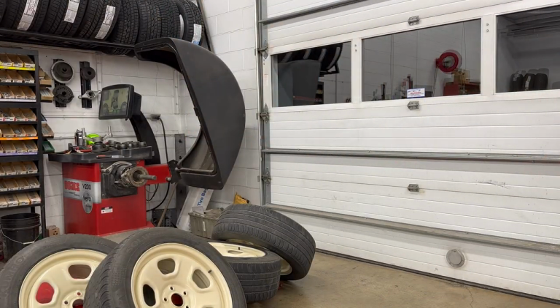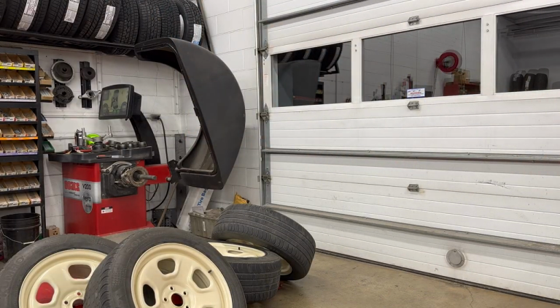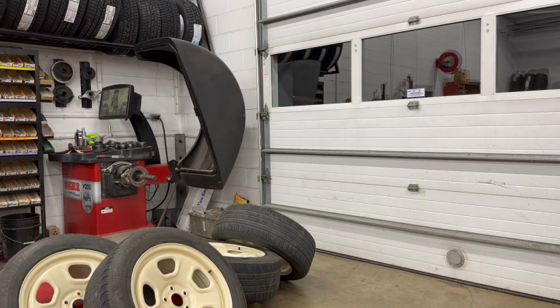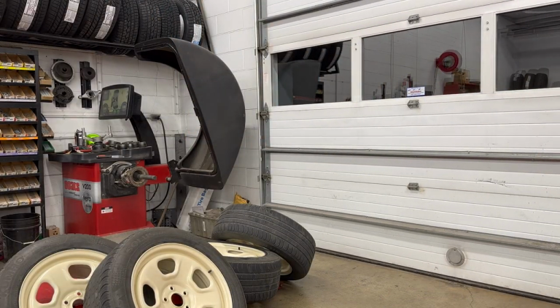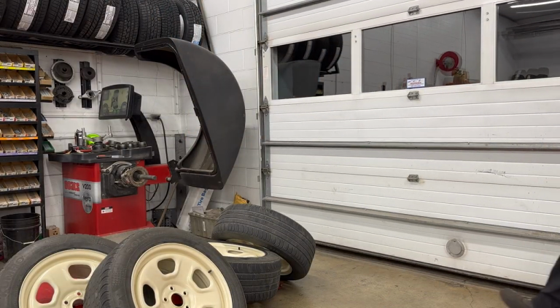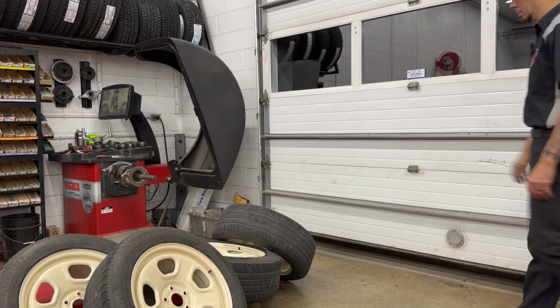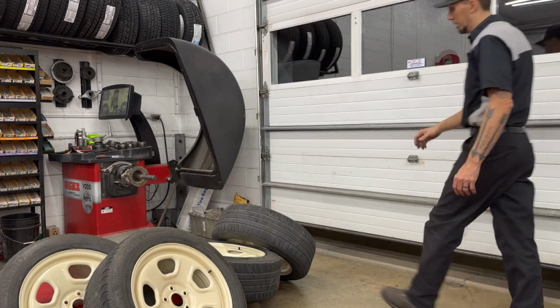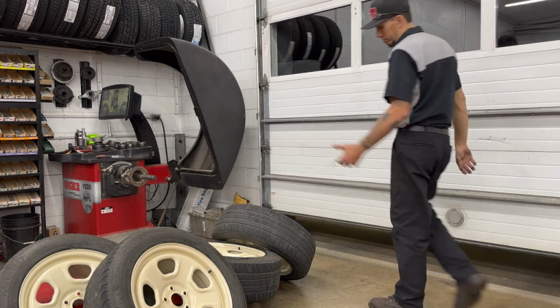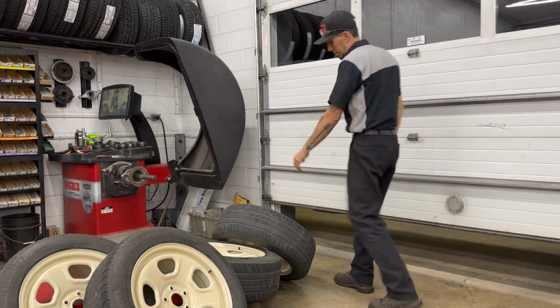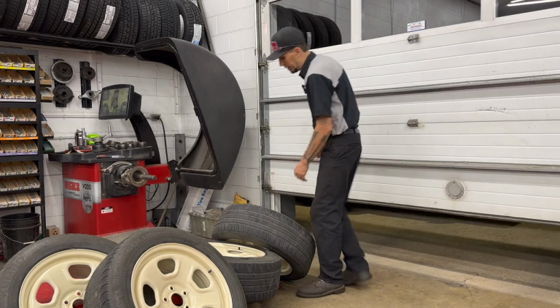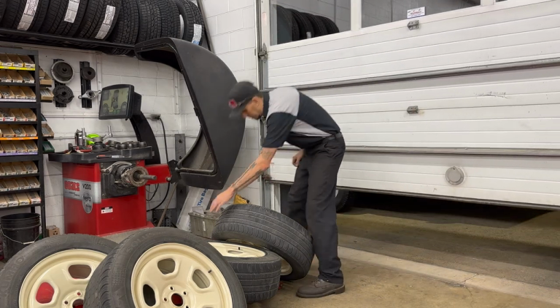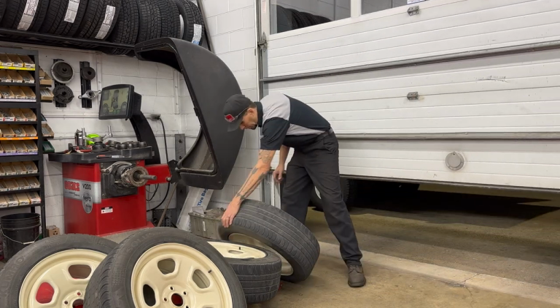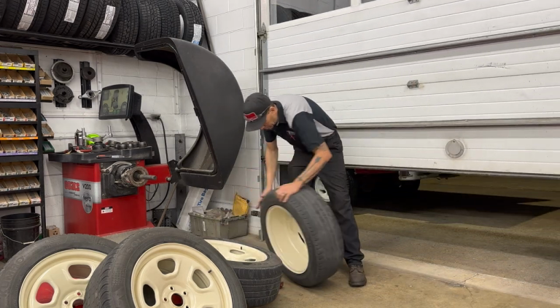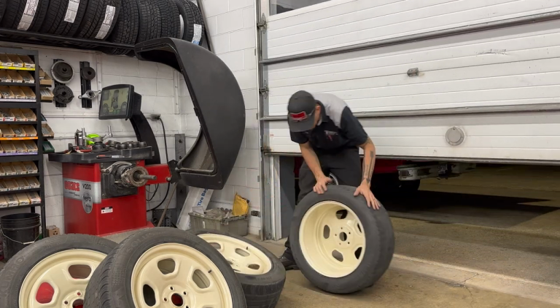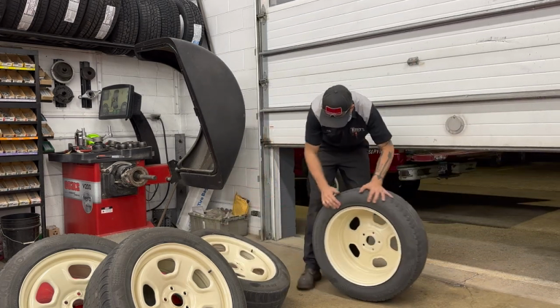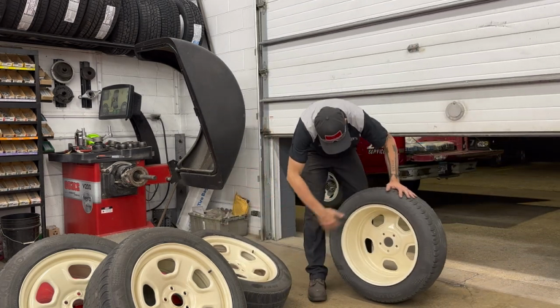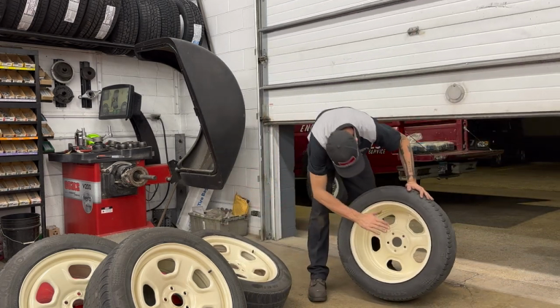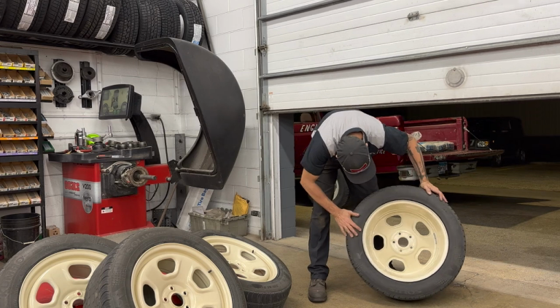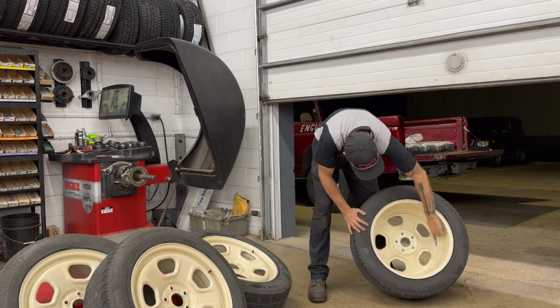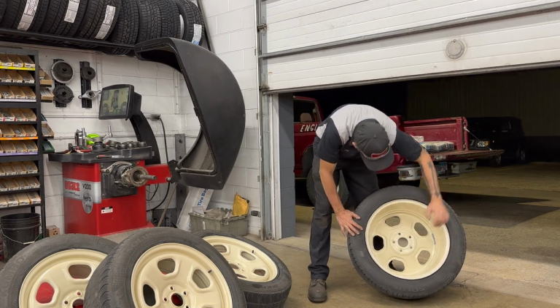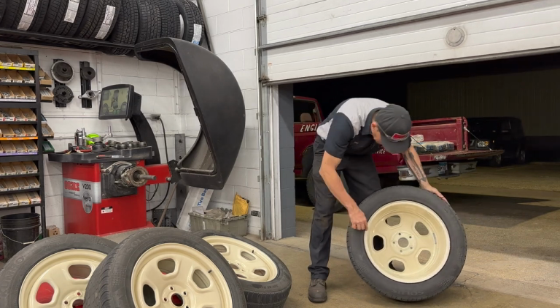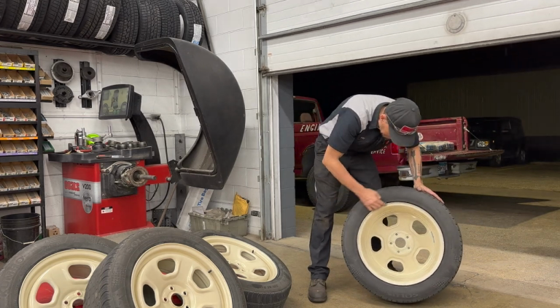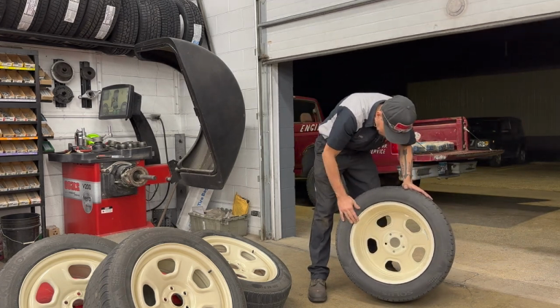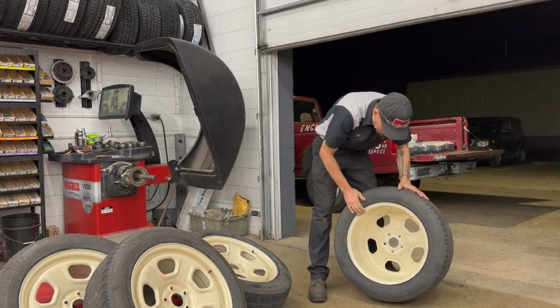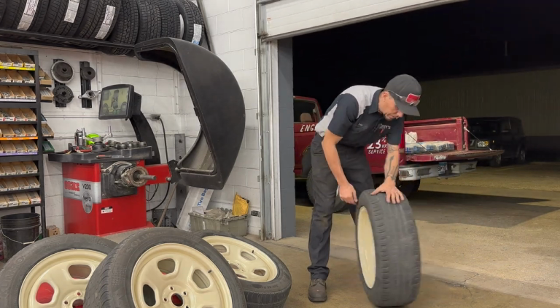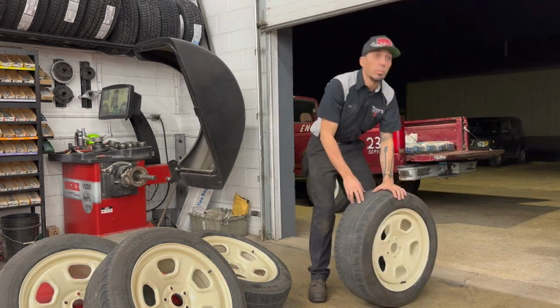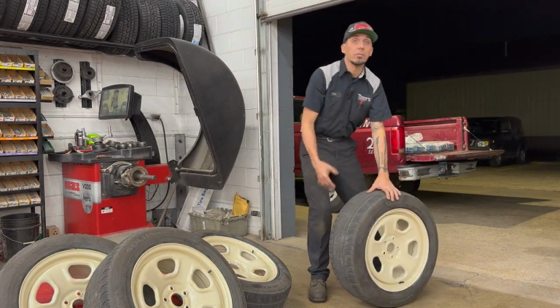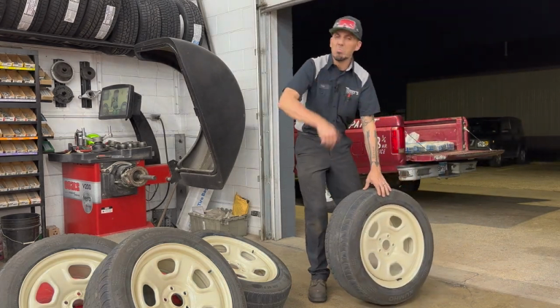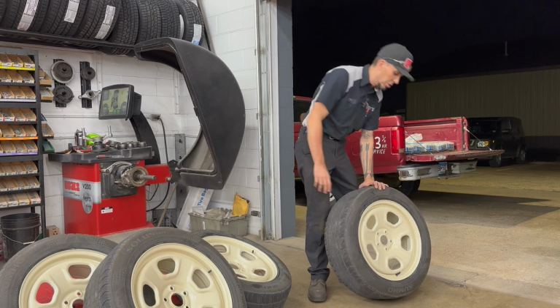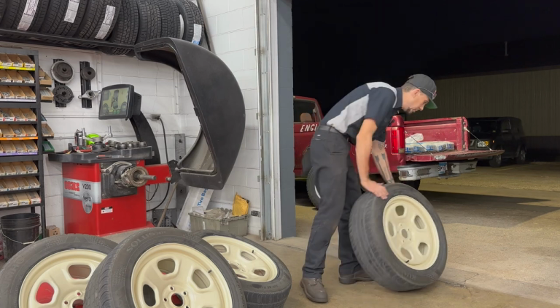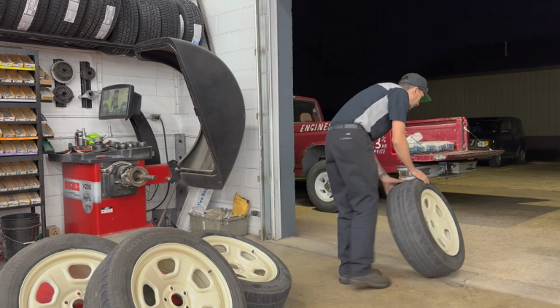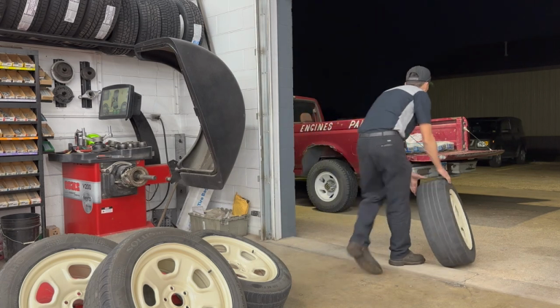I'm really happy with how those balanced up — it's perfect. With all the wheel weights on the inside — a little bit of stick-on, a couple of them had the clip-on on the outside — we're good to go. Let's take them to the other shop.